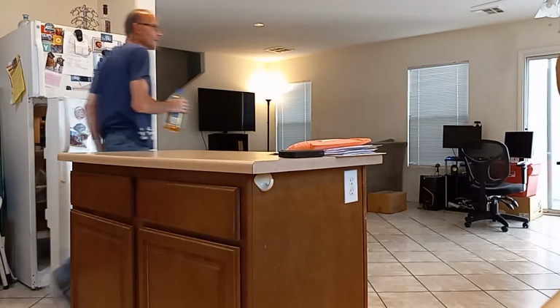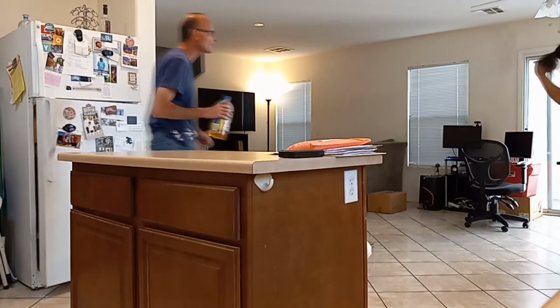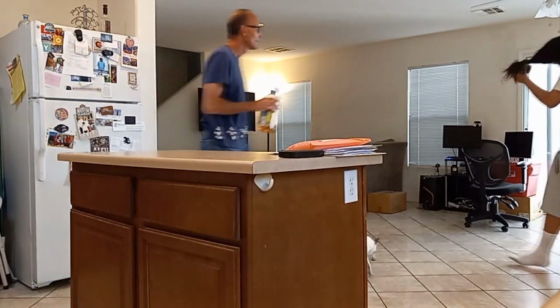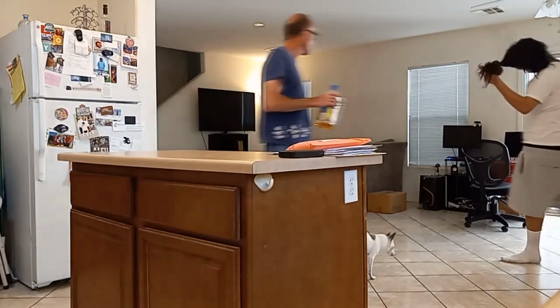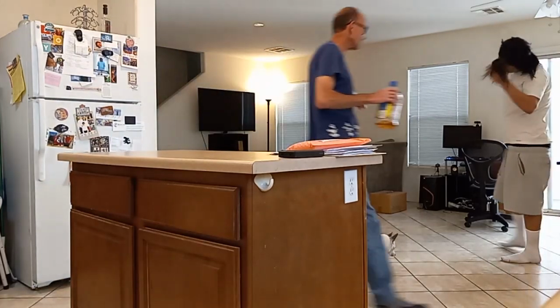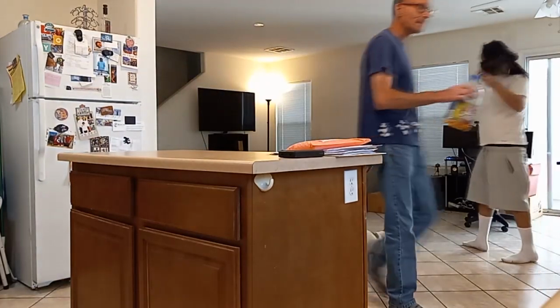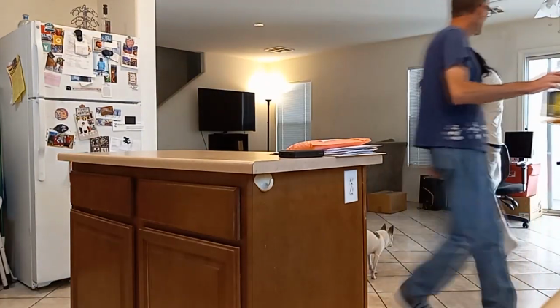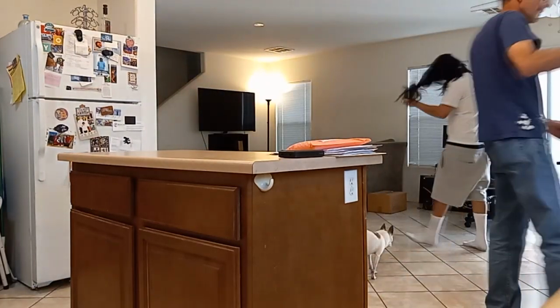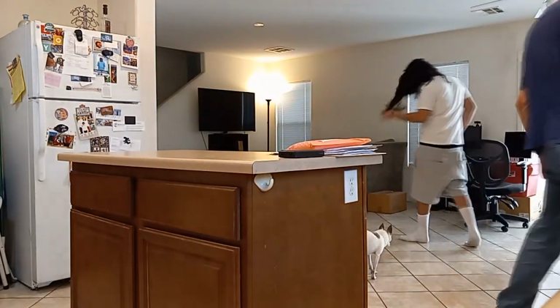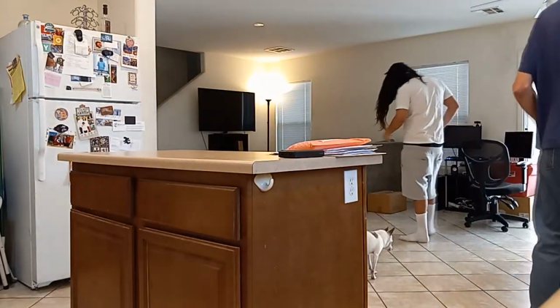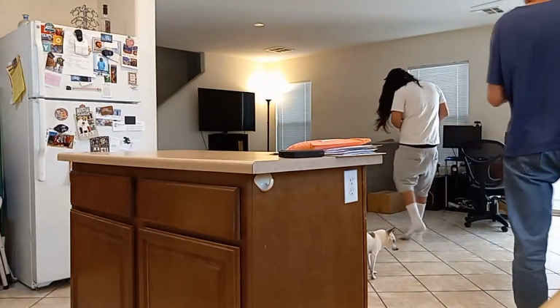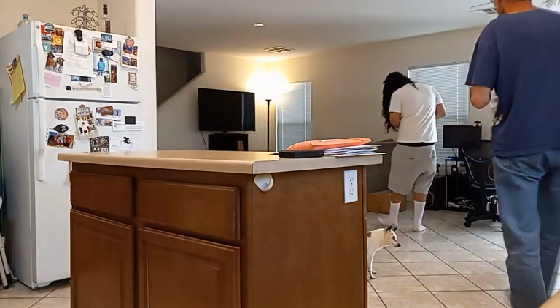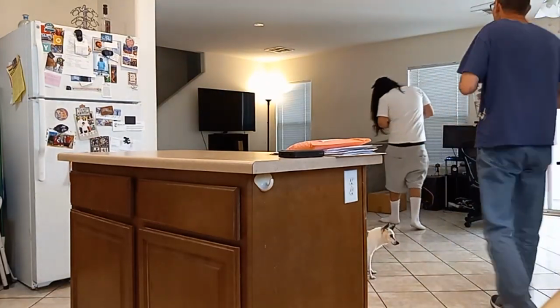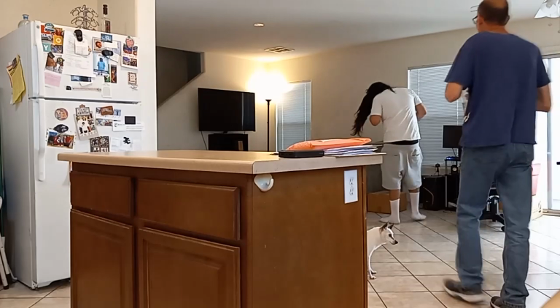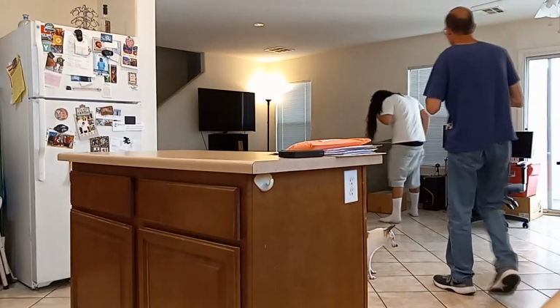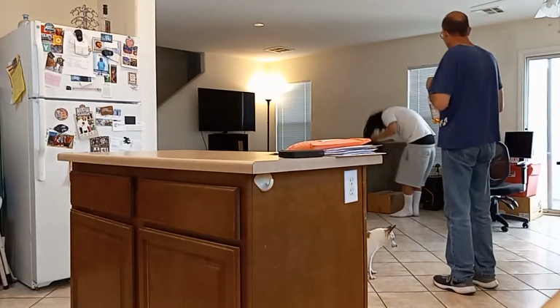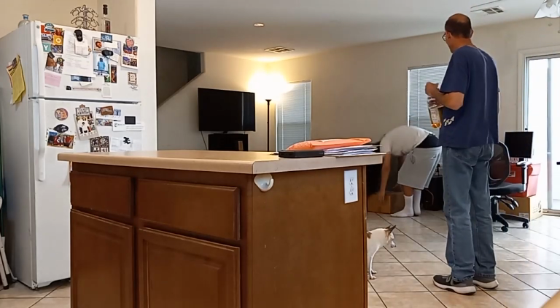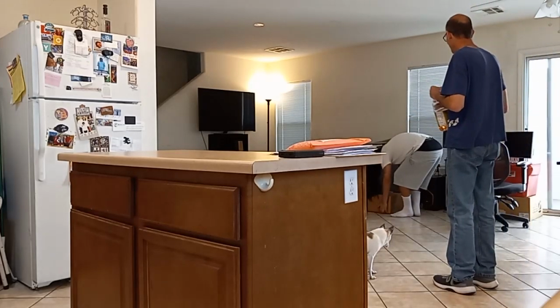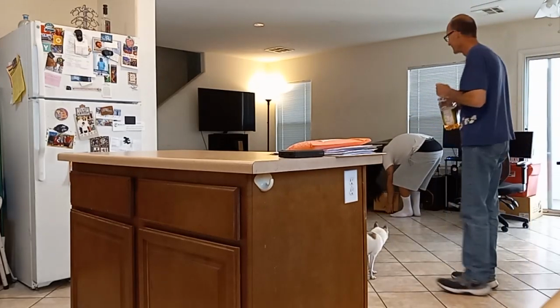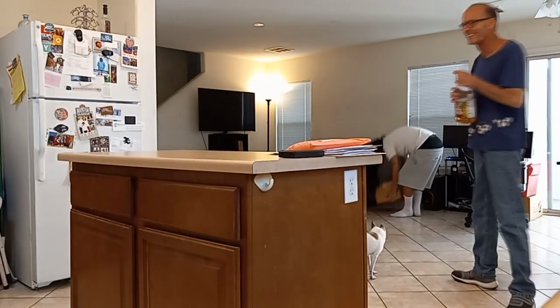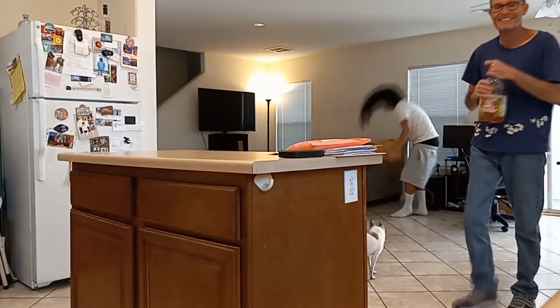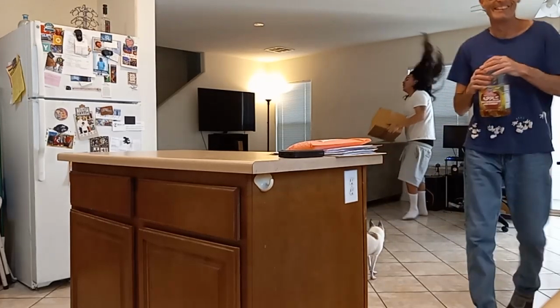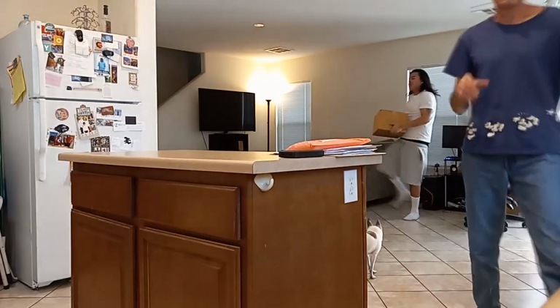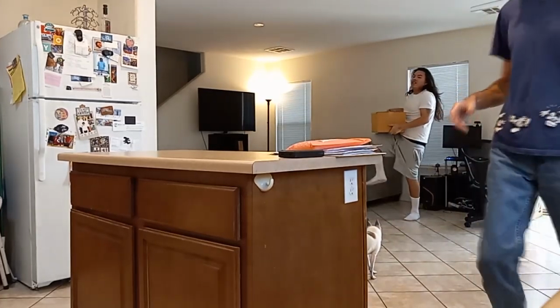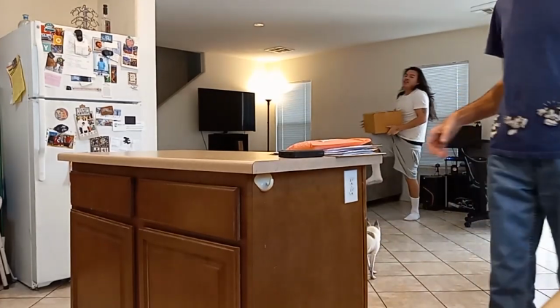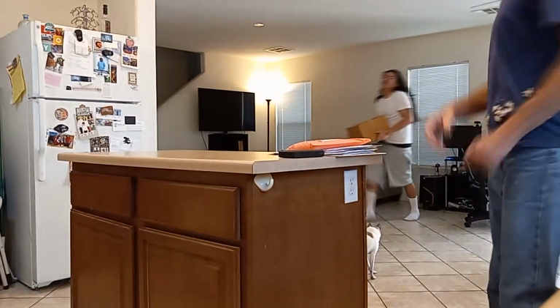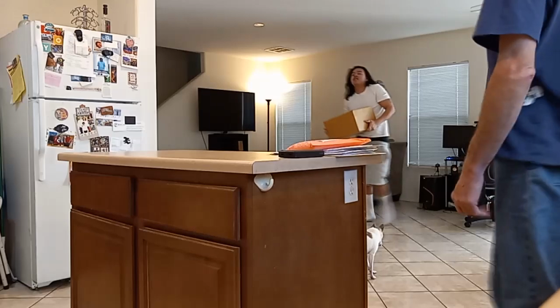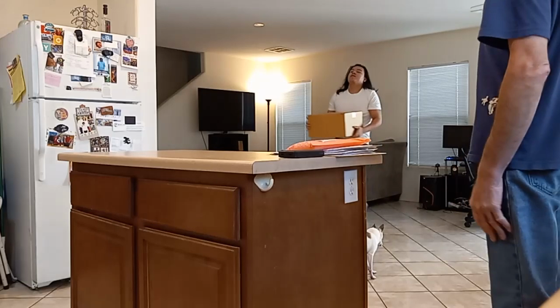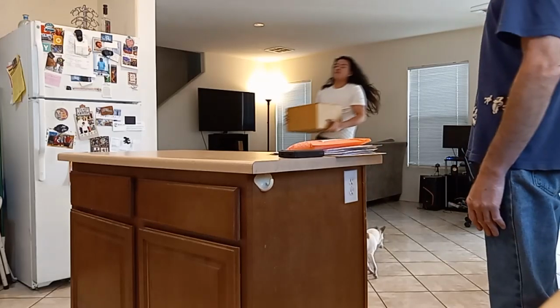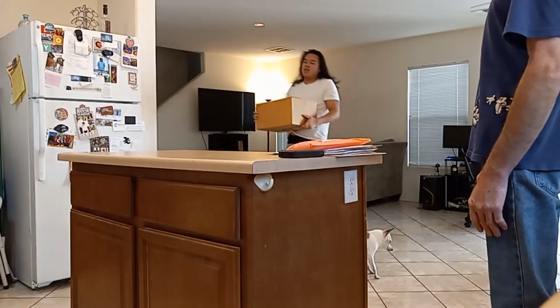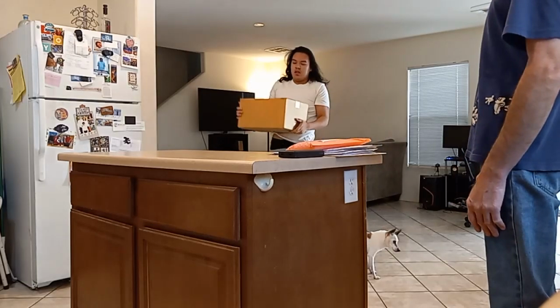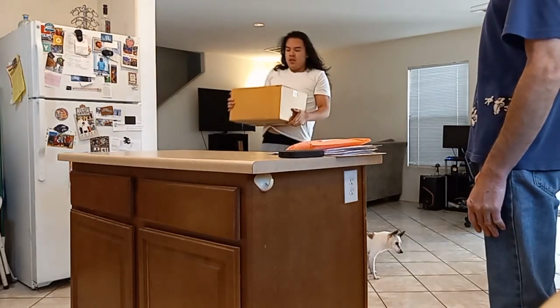I got you something in a box — I'm bringing it to the table. It's kind of heavy, though.